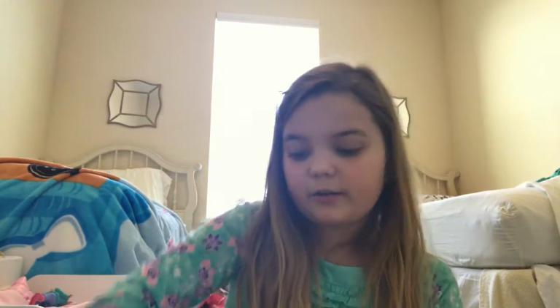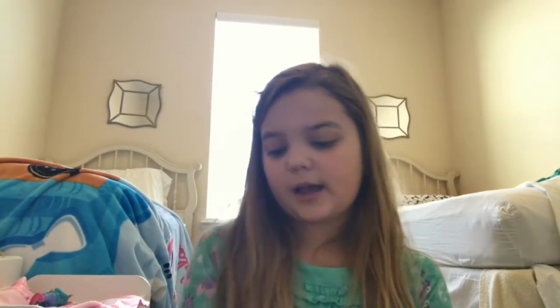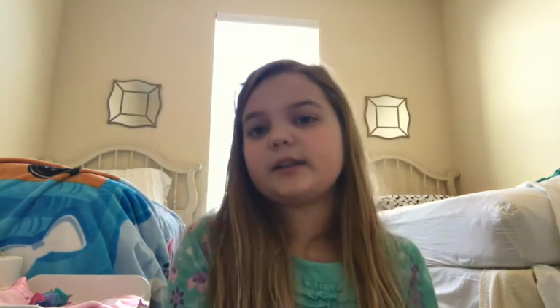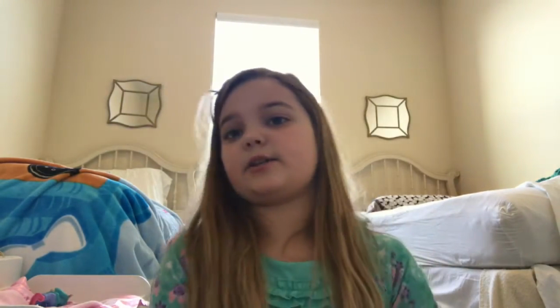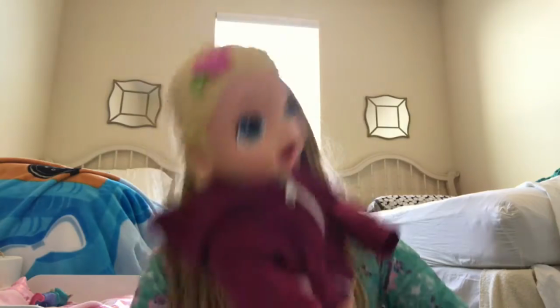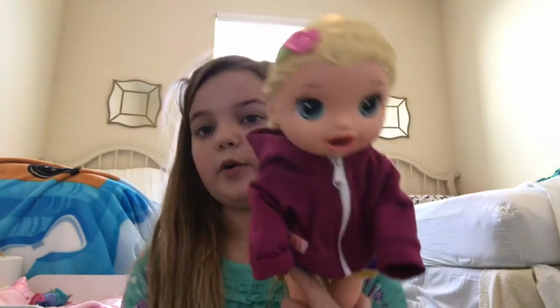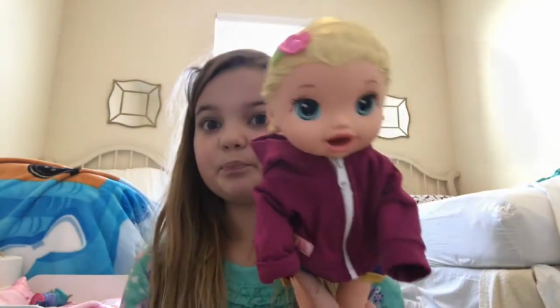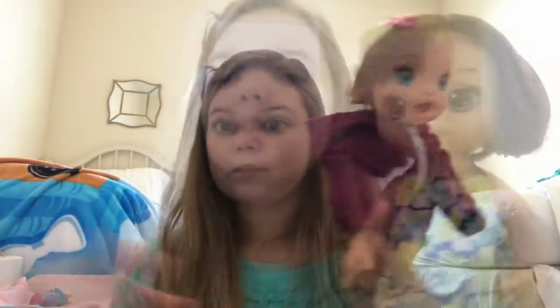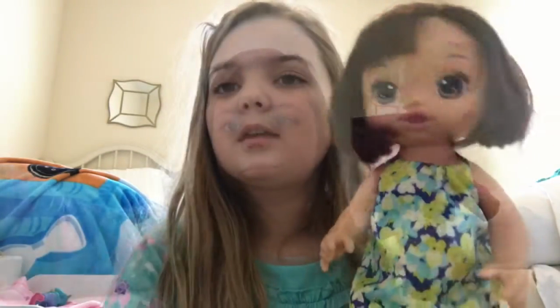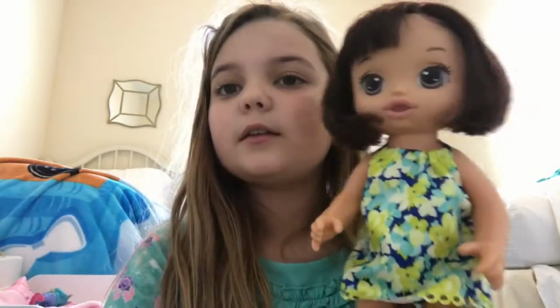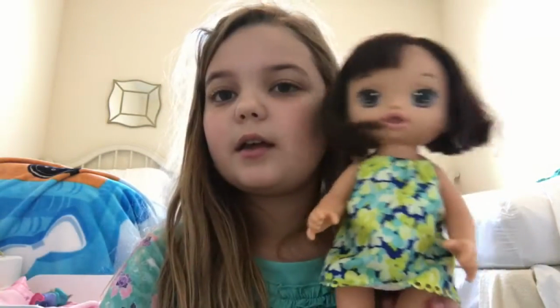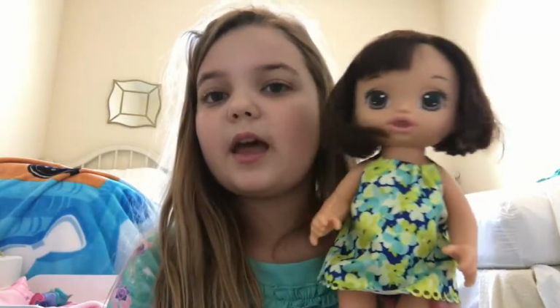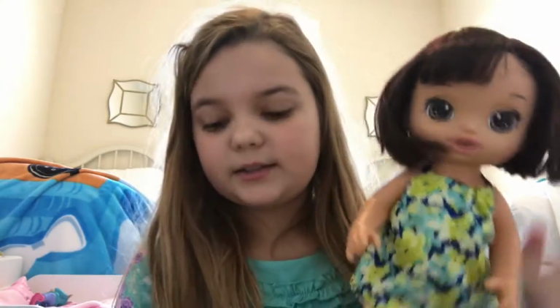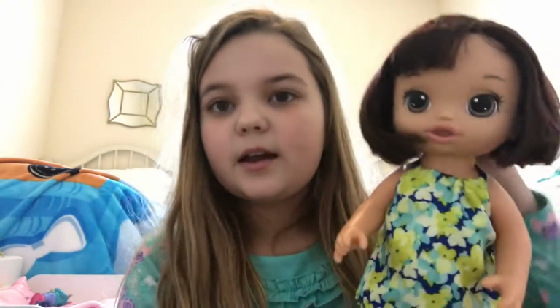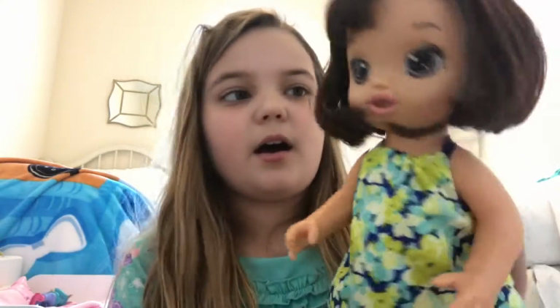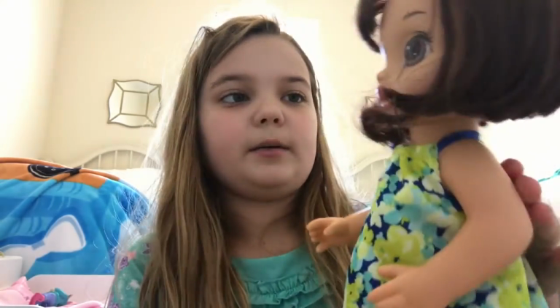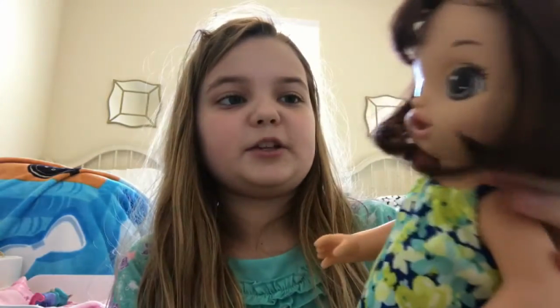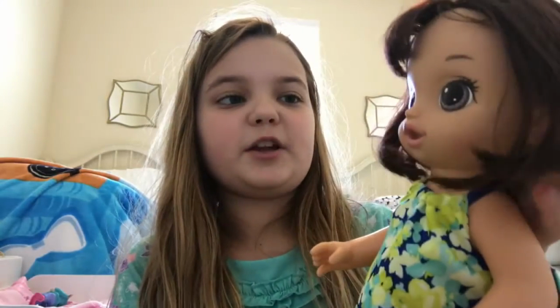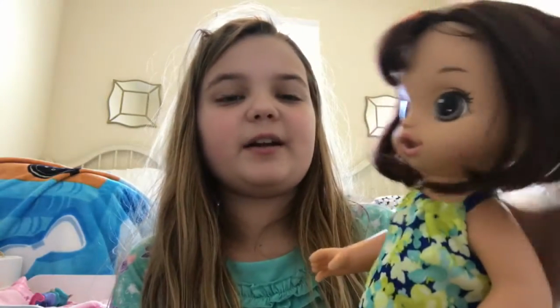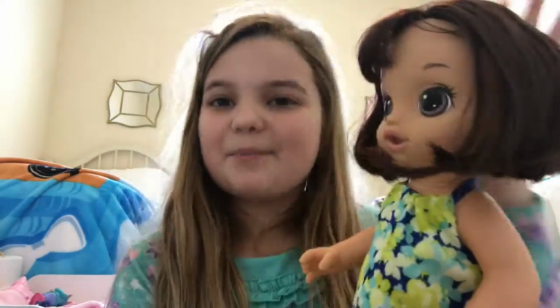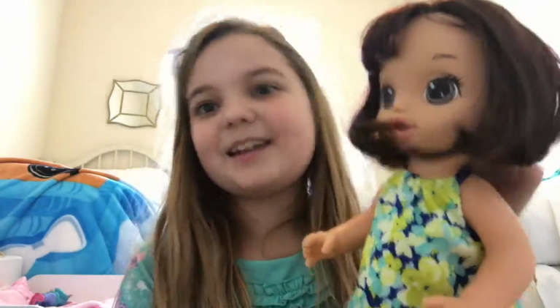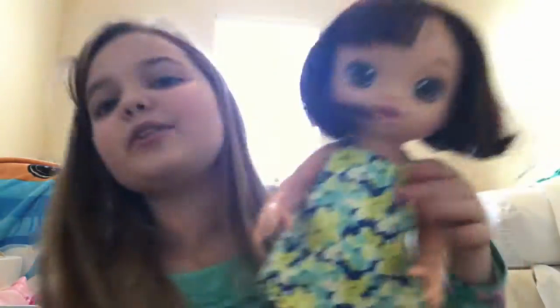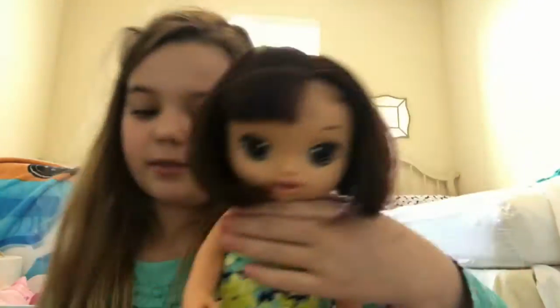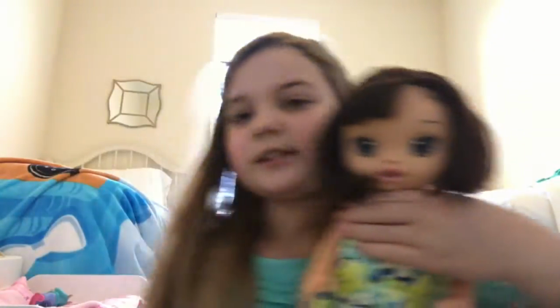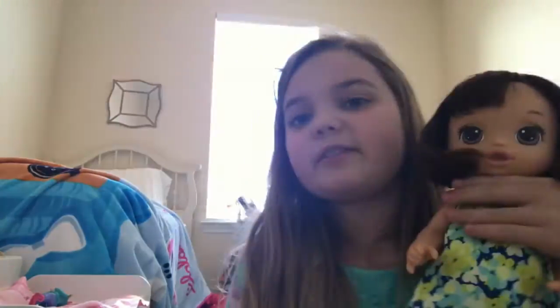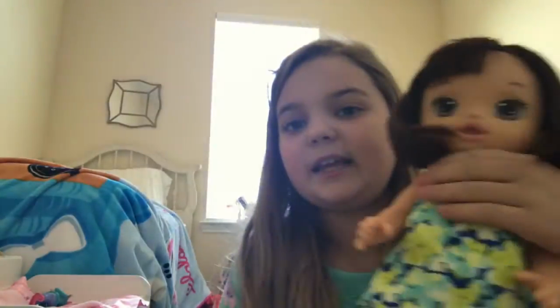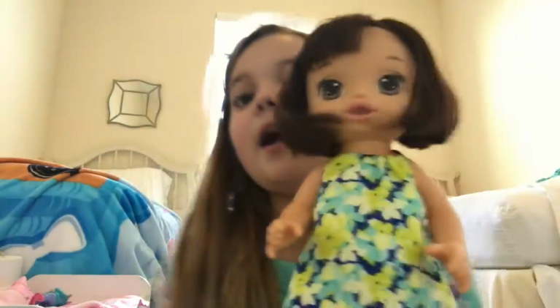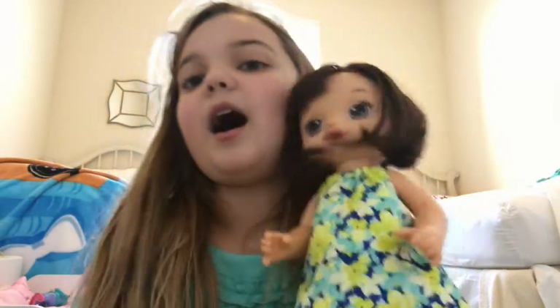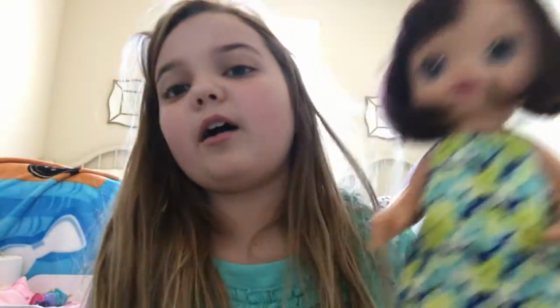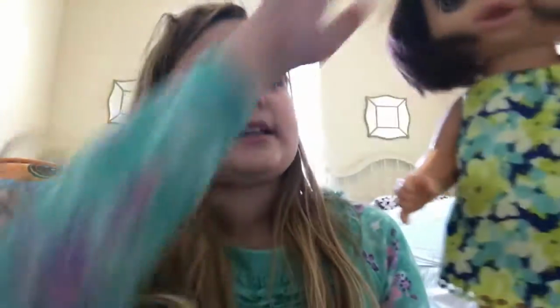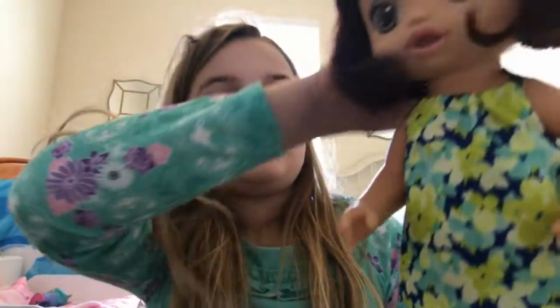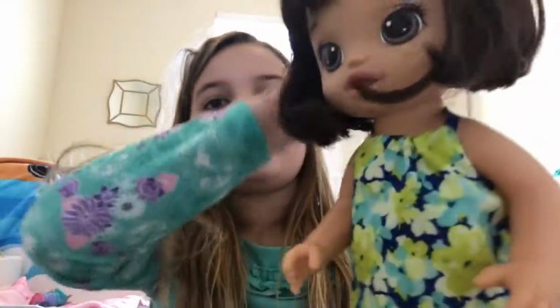Her name is Iris. And next, in January 2017, I got the Baby Alive Magical Scoops baby with some of my Christmas money from my uncle.